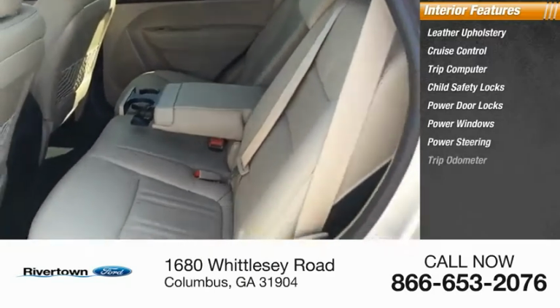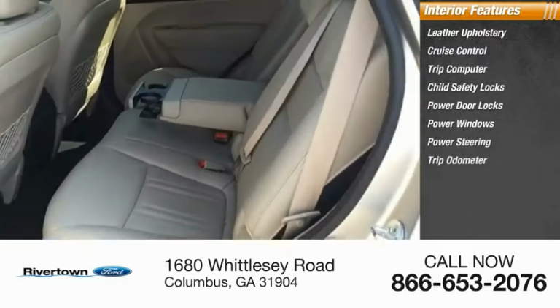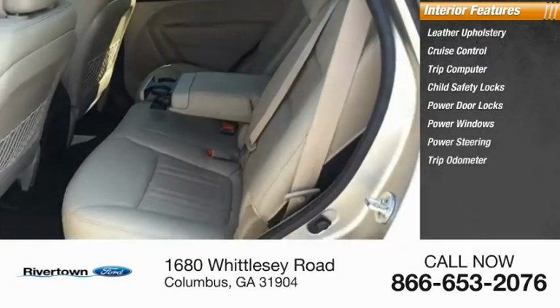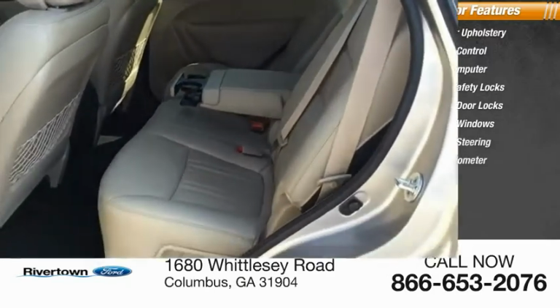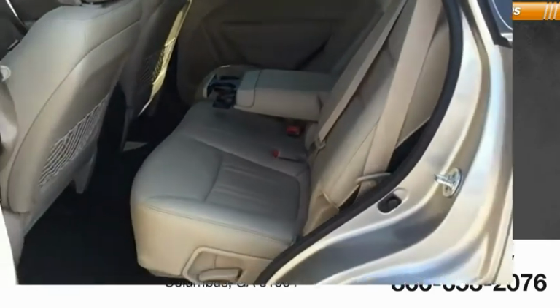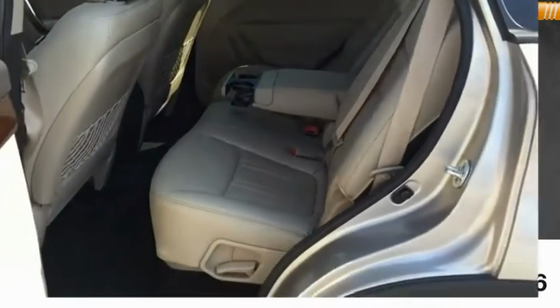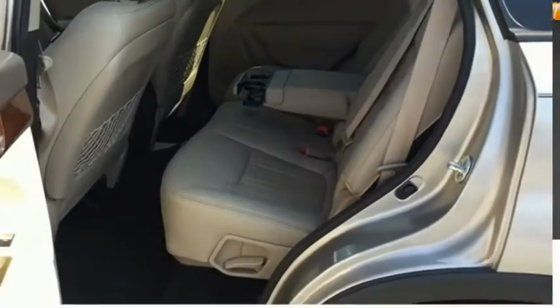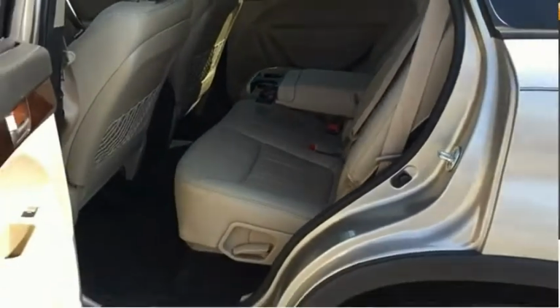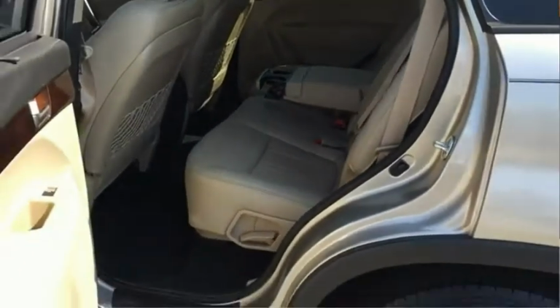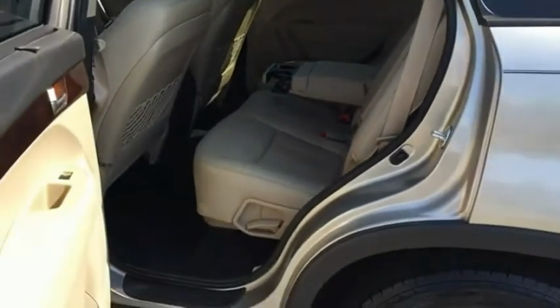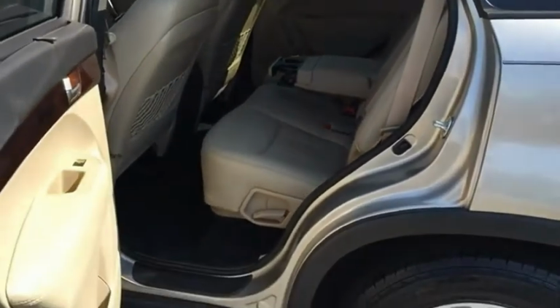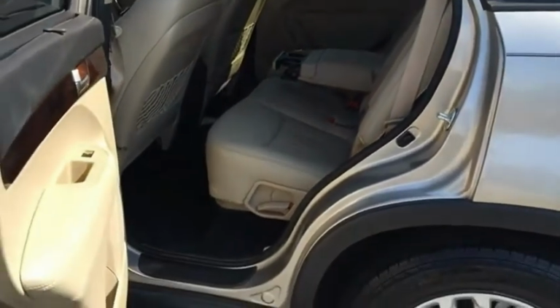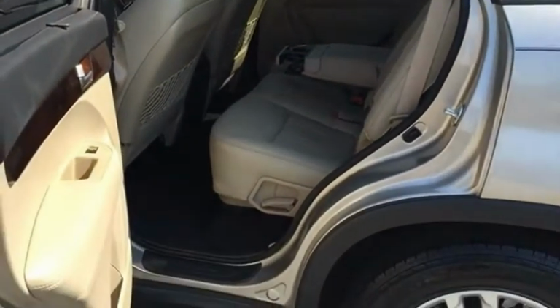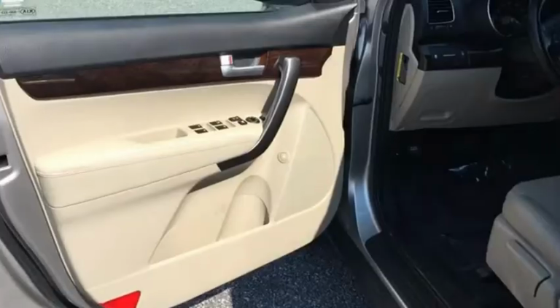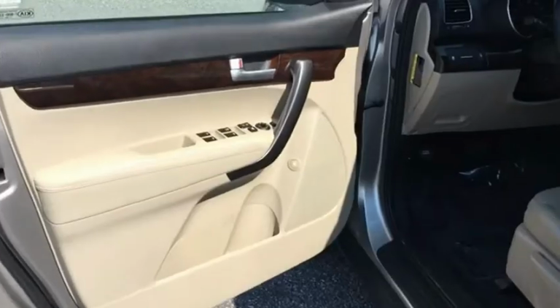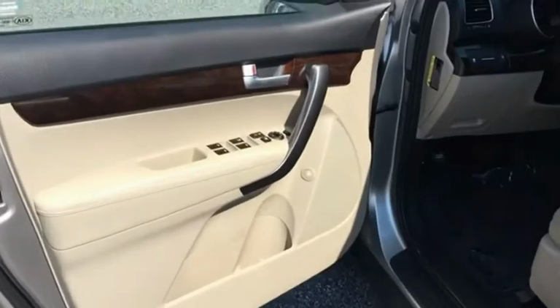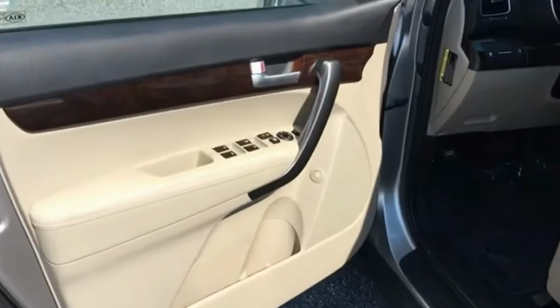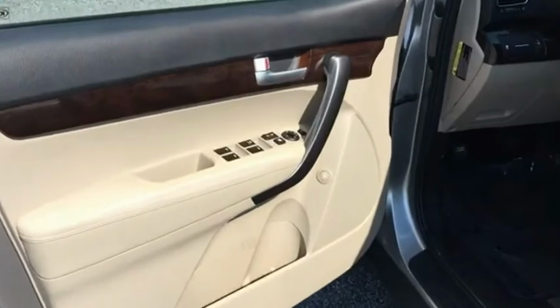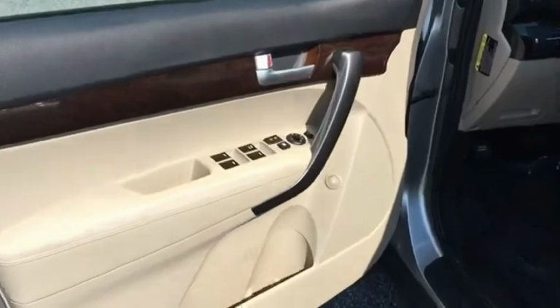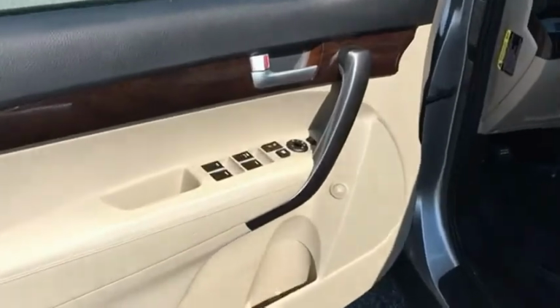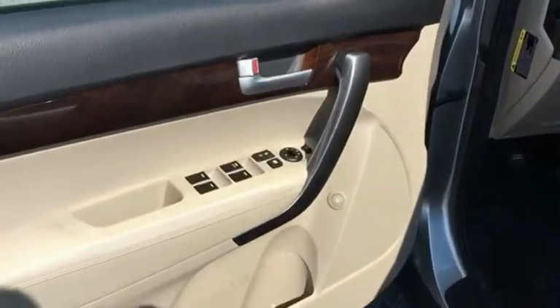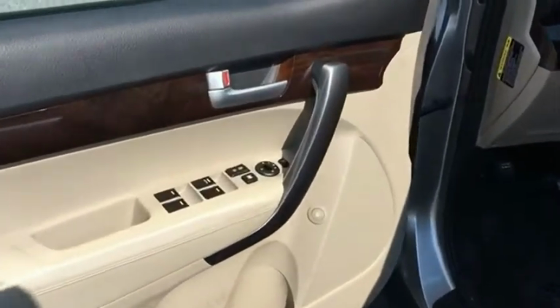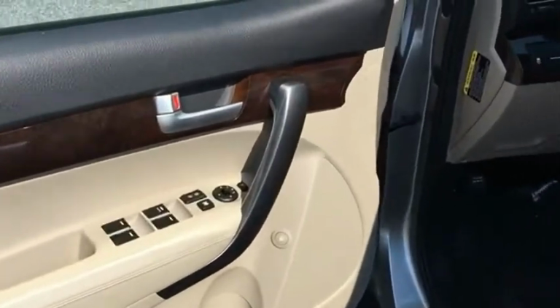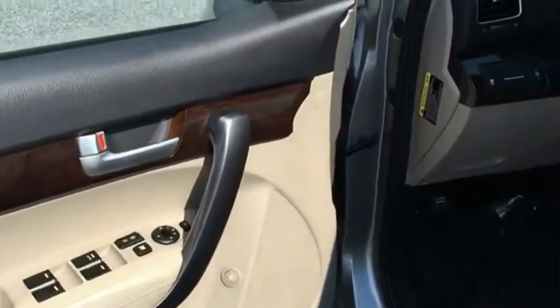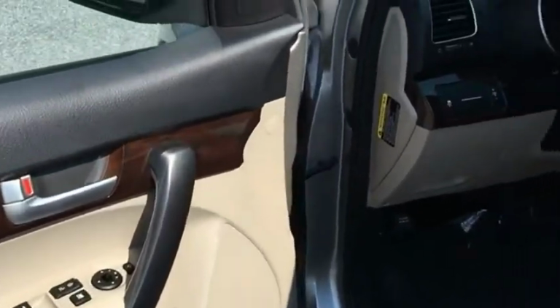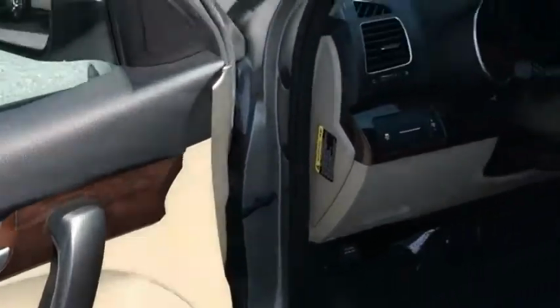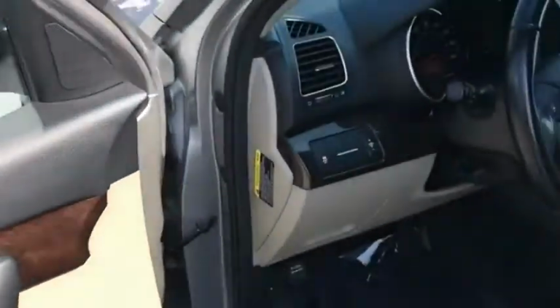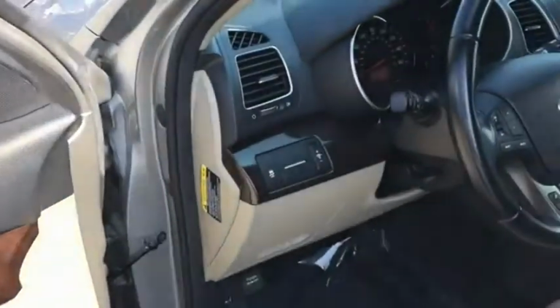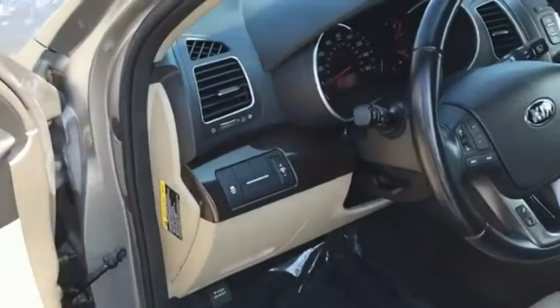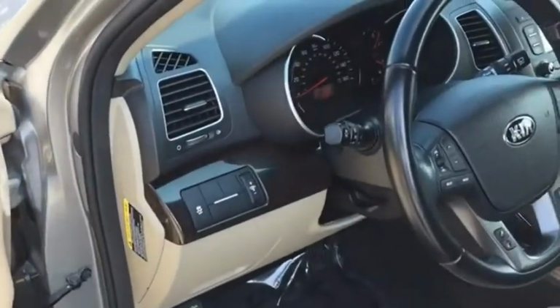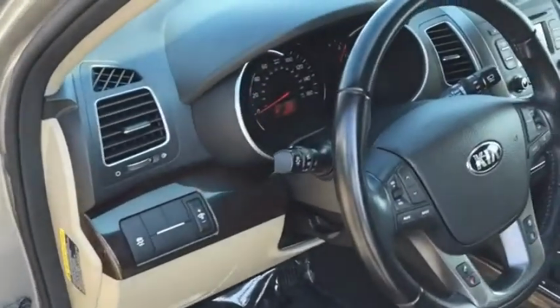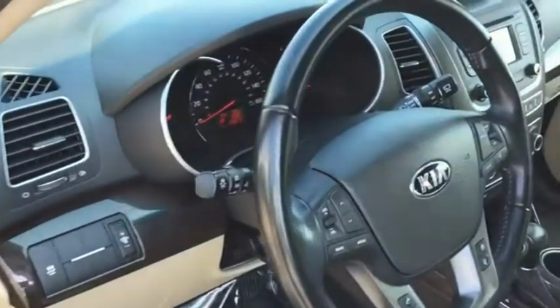Trip odometer. If affordable style and reliability are what you're looking for, this vehicle couldn't be more perfect. Drive it today.